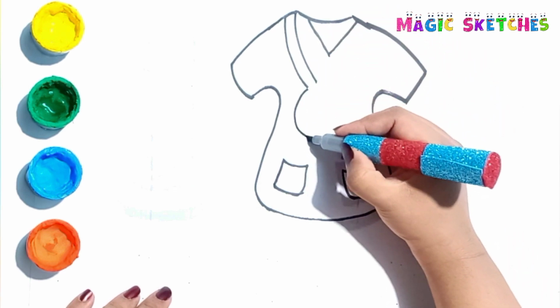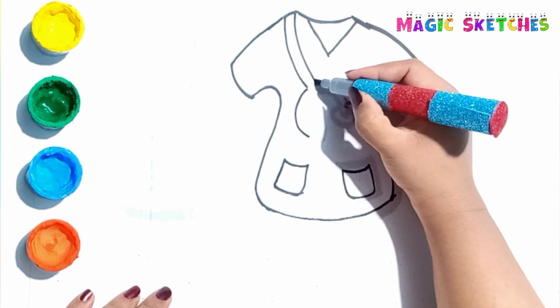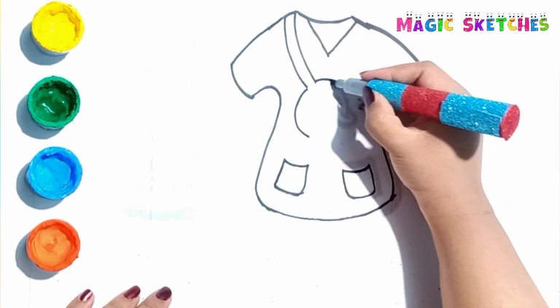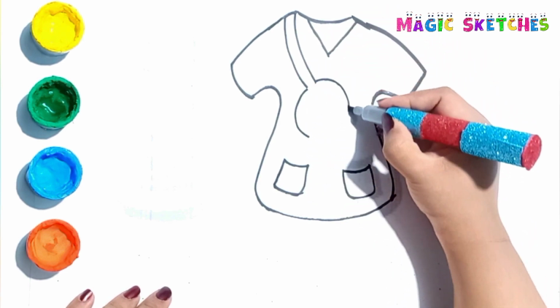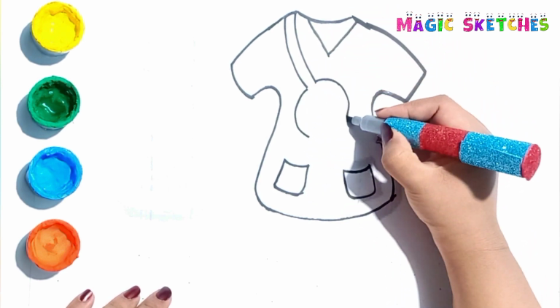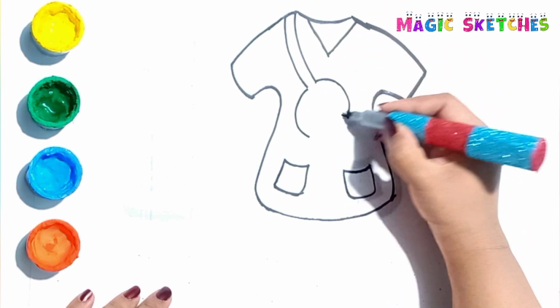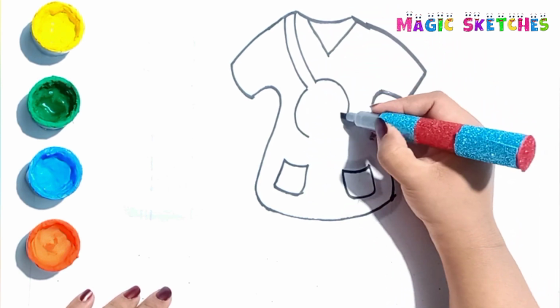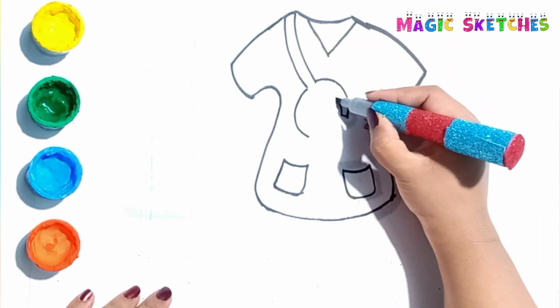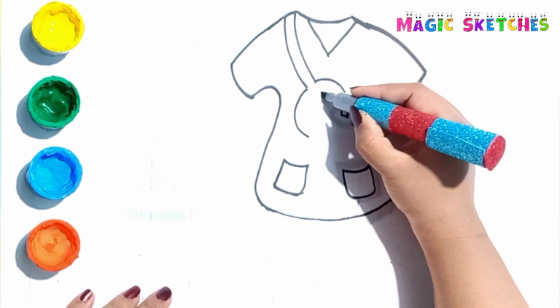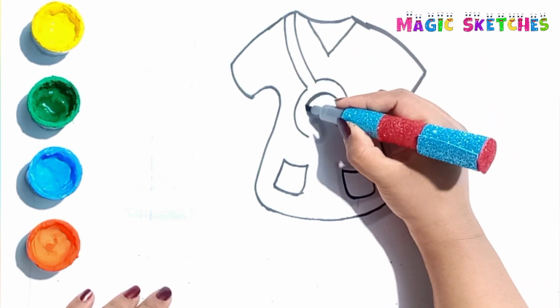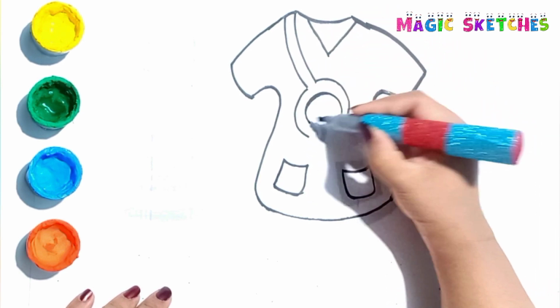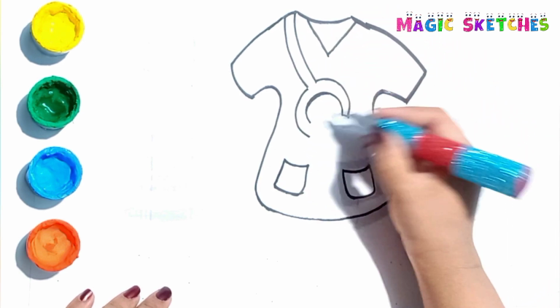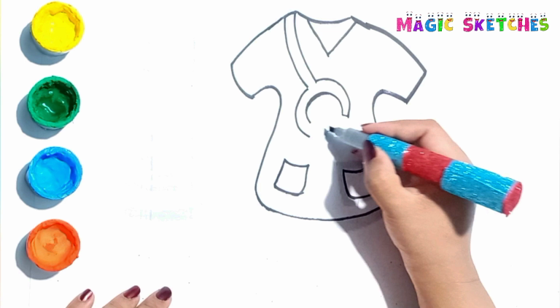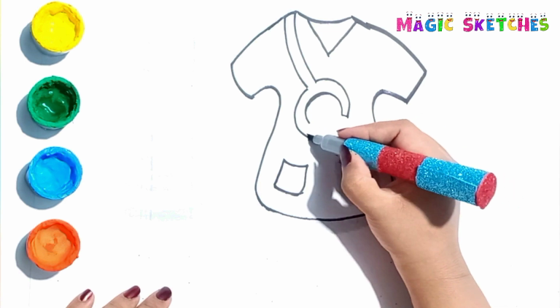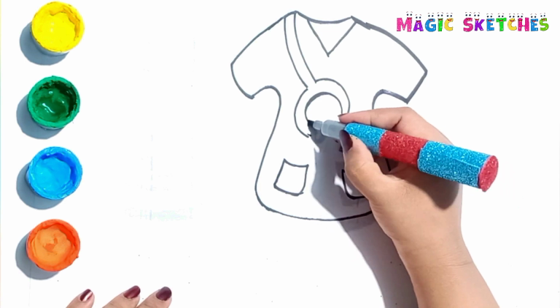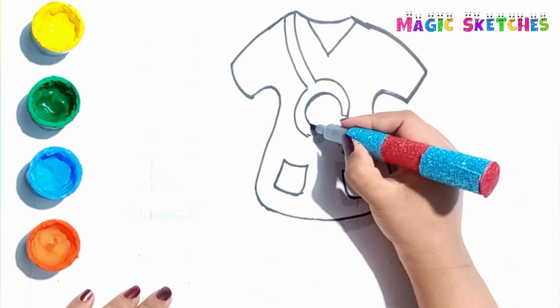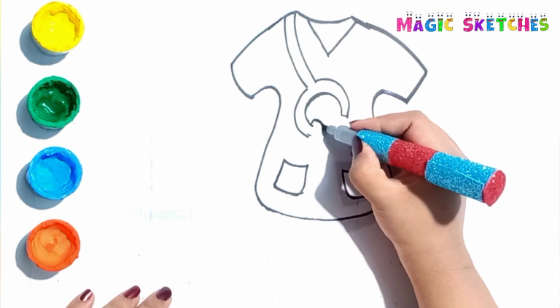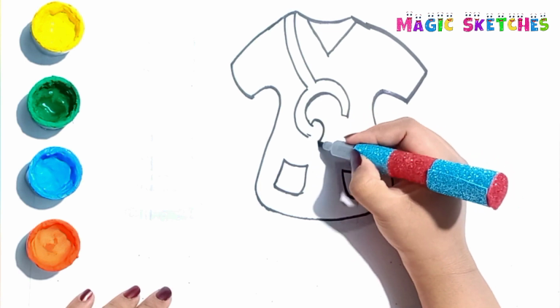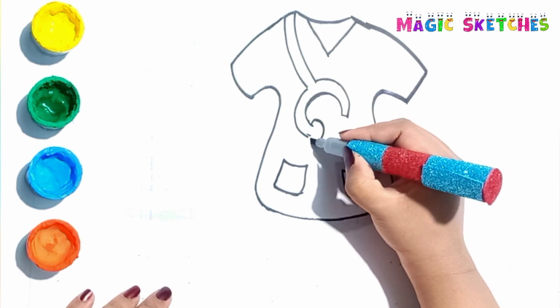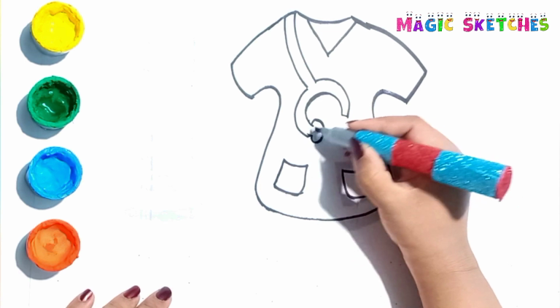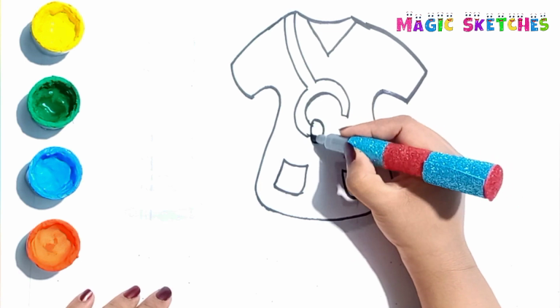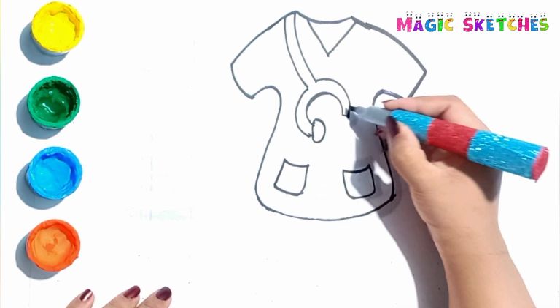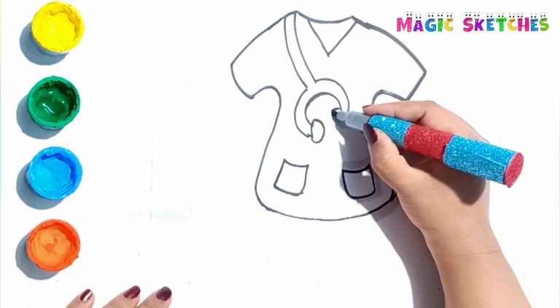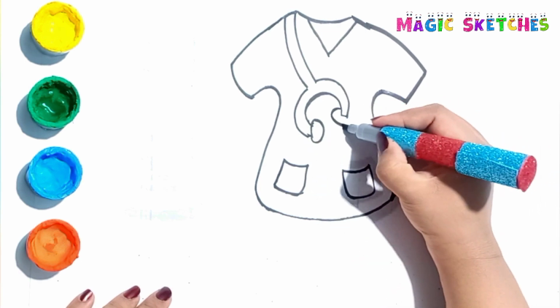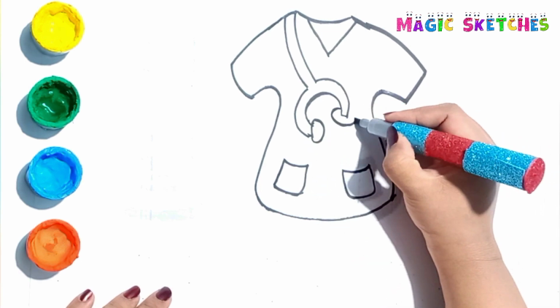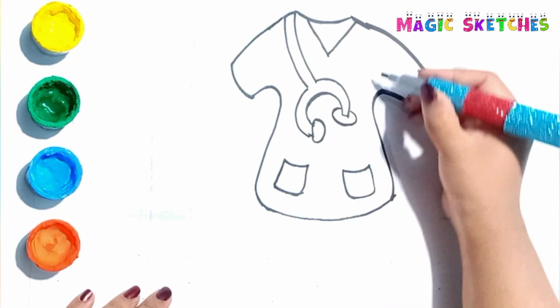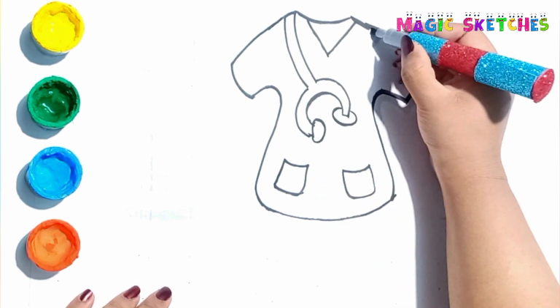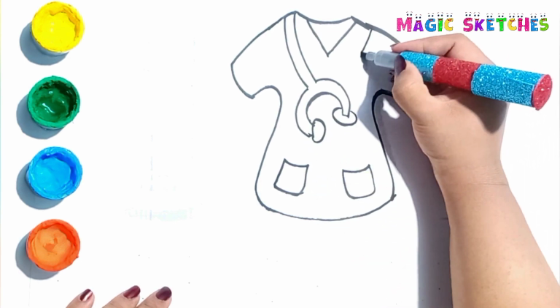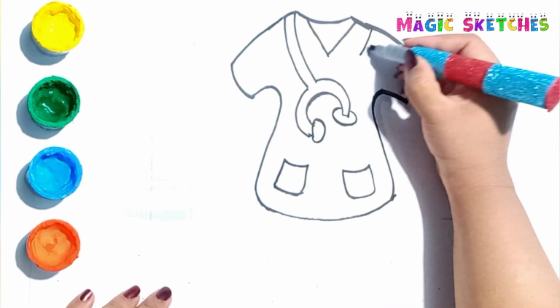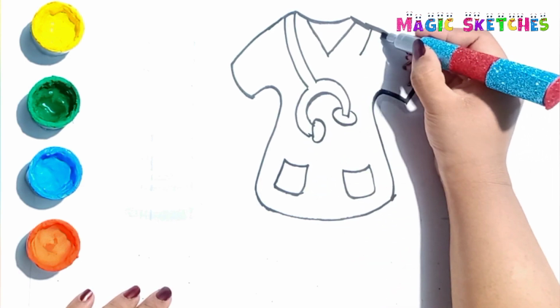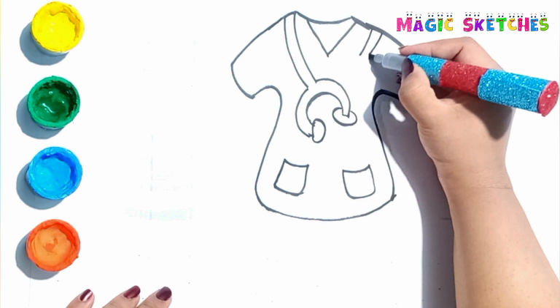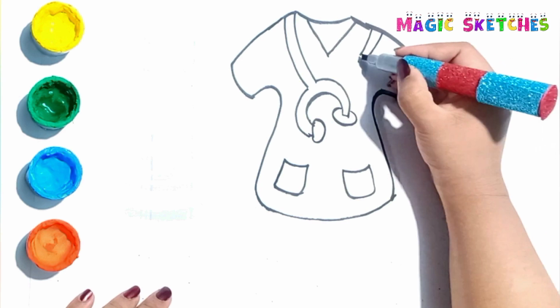I am drawing a stethoscope. Do you know the function of a stethoscope?